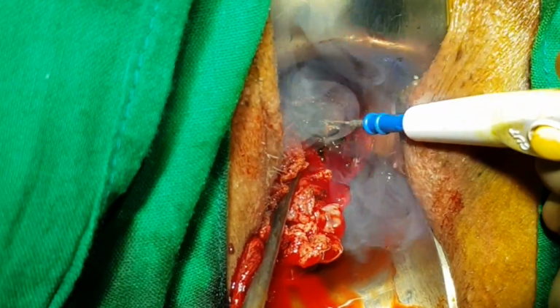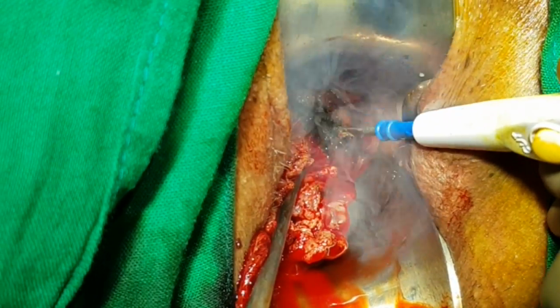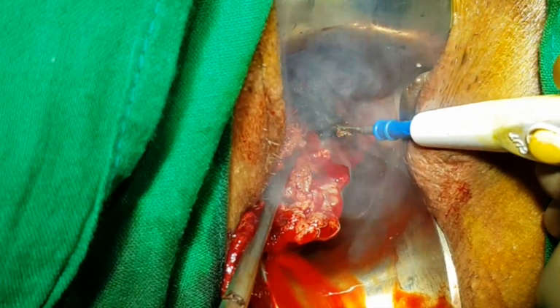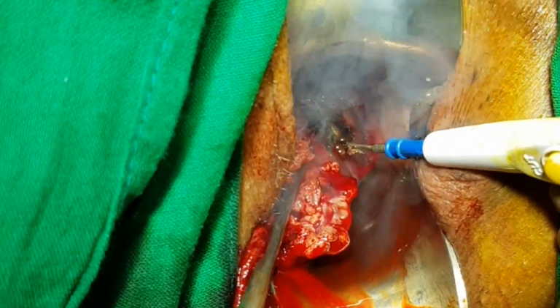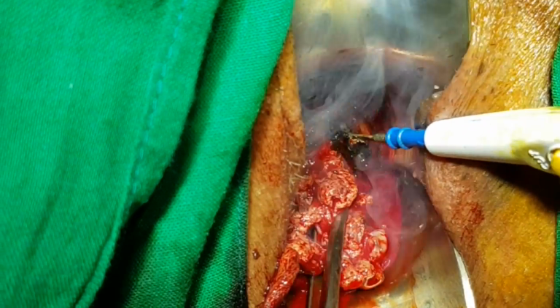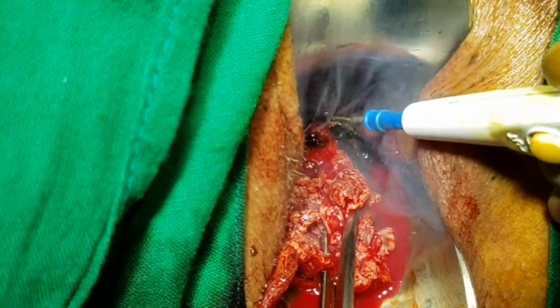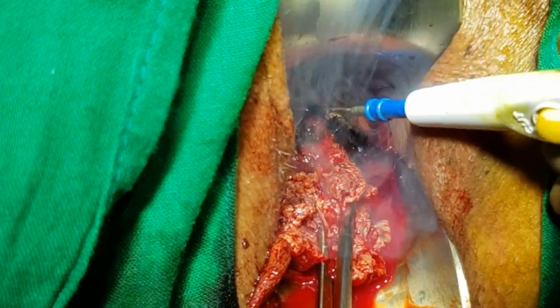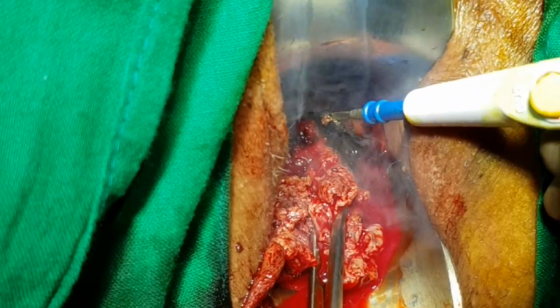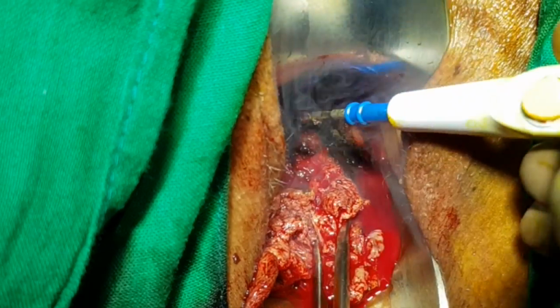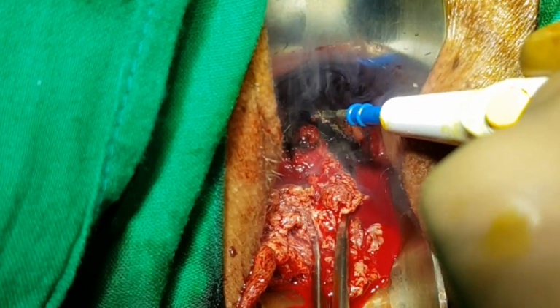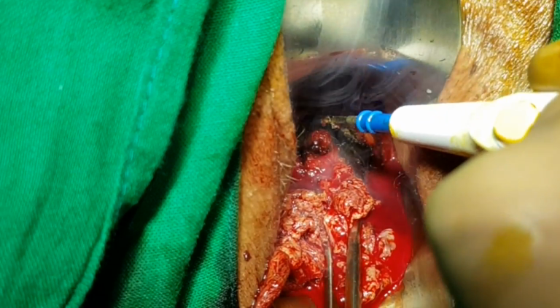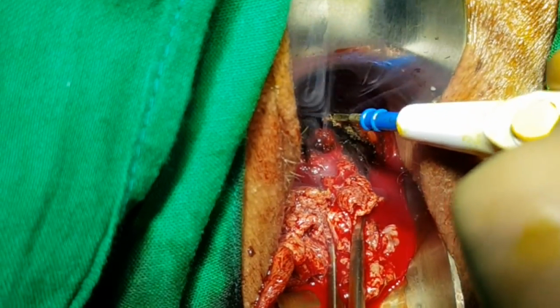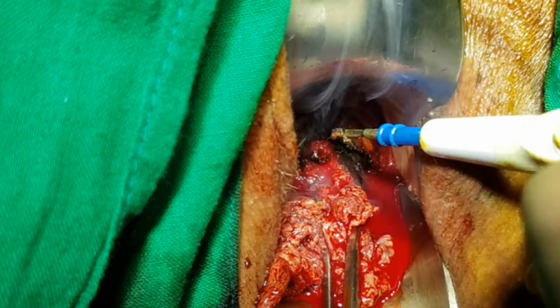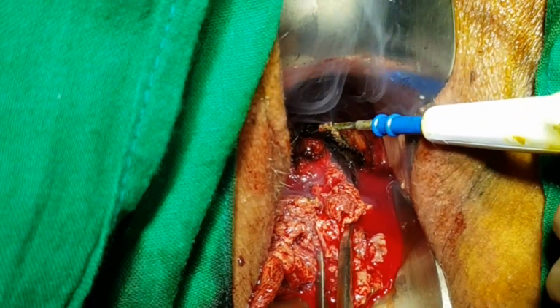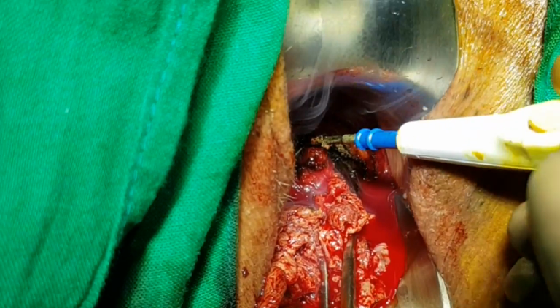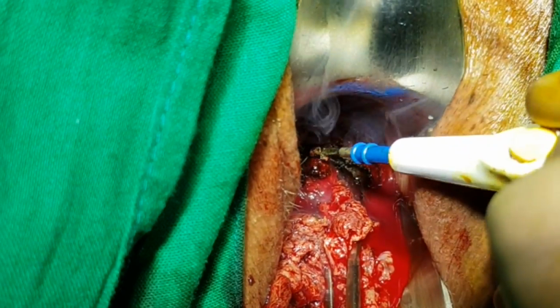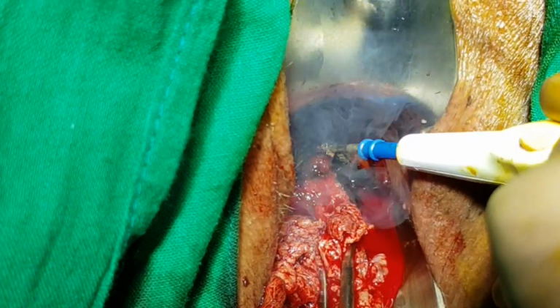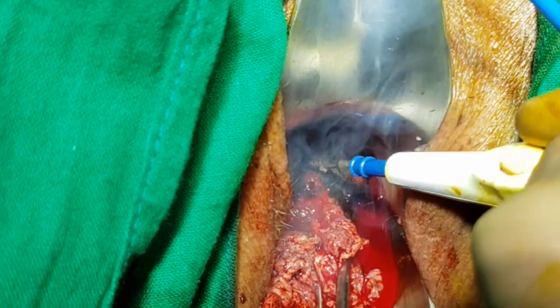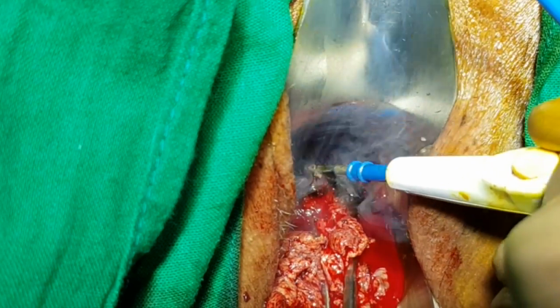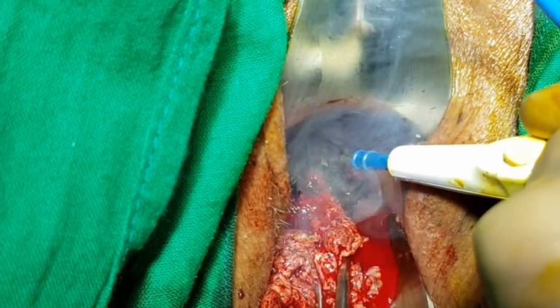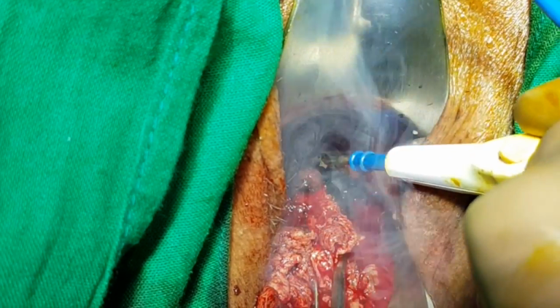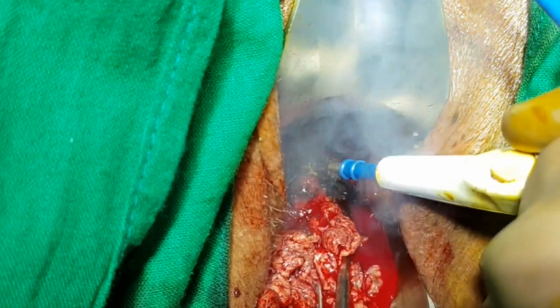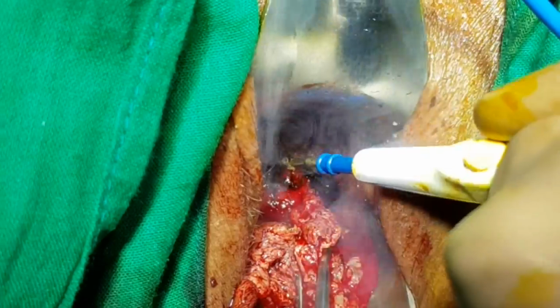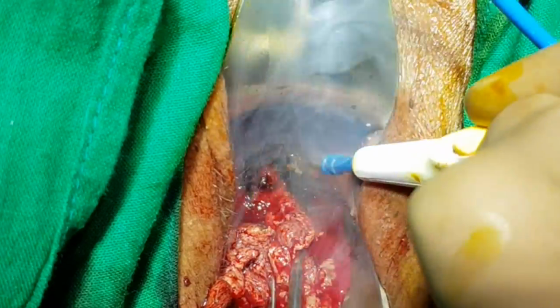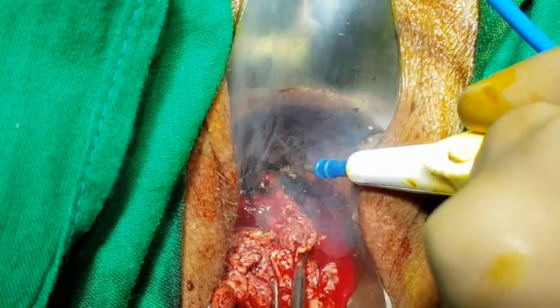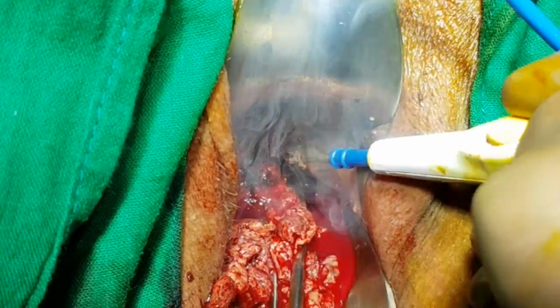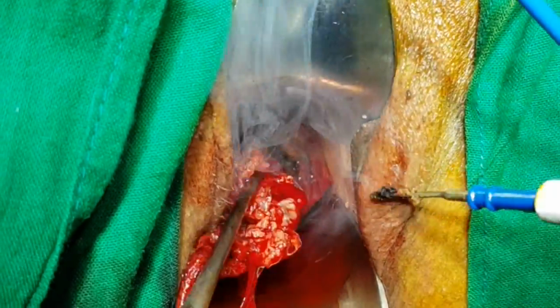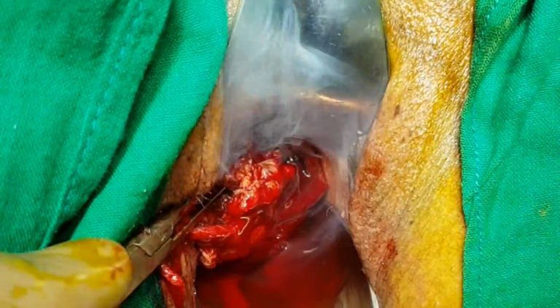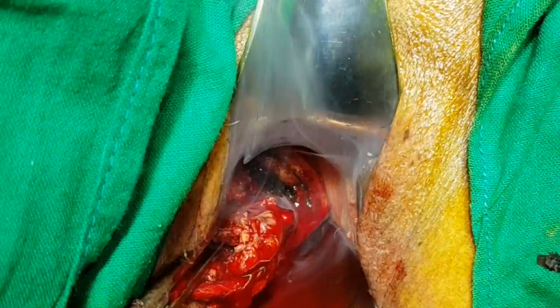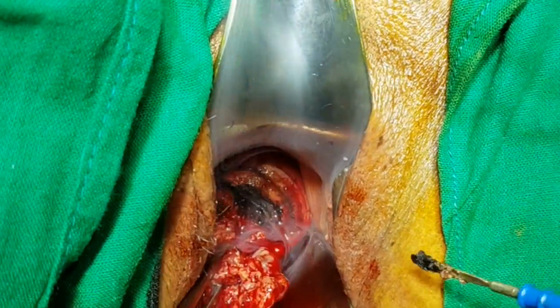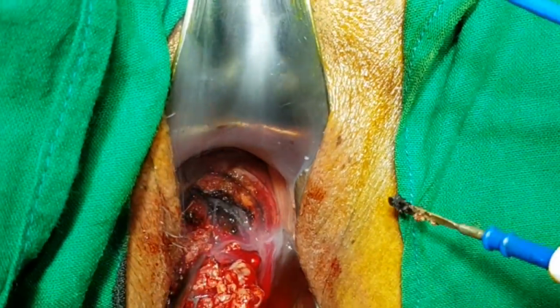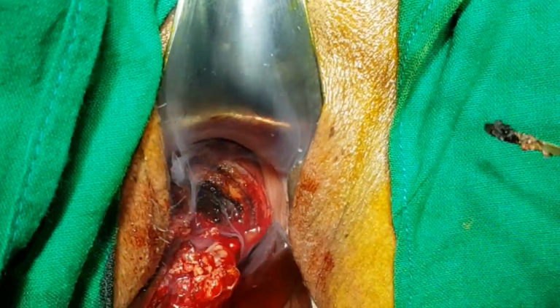Once that is done, the rest of the tumor is then excised away from the opposite side of the cervical stroma with the underlying gauze piece, so that the opposite side of the cervix remains intact.